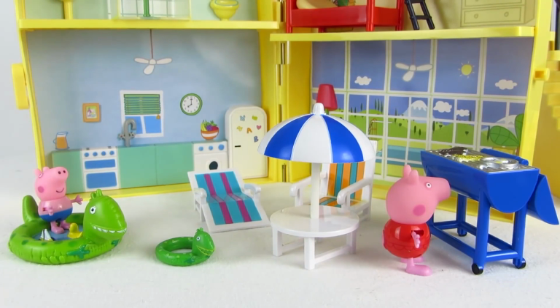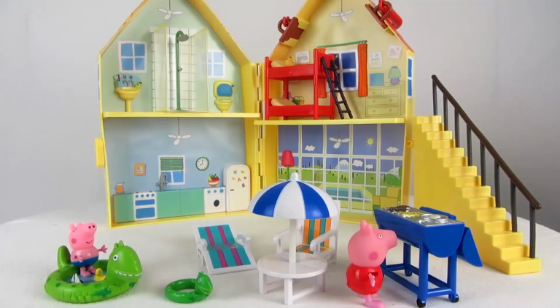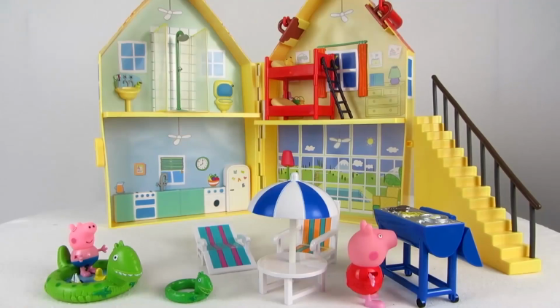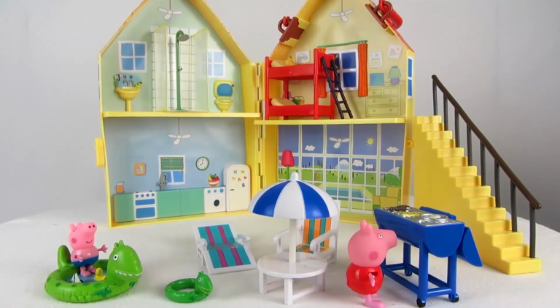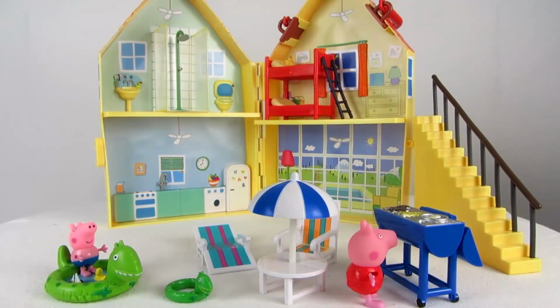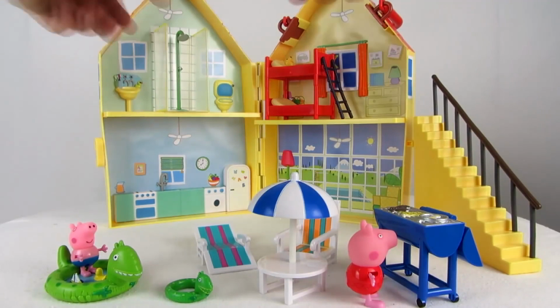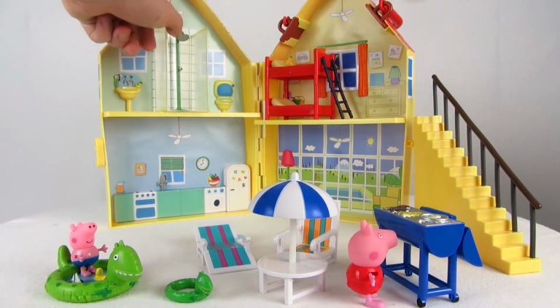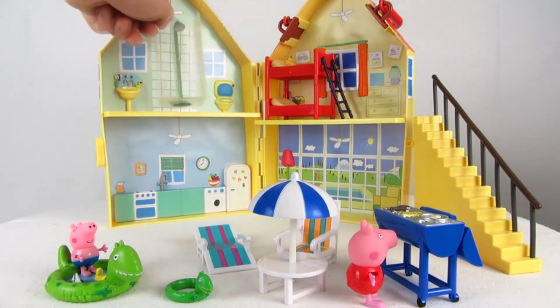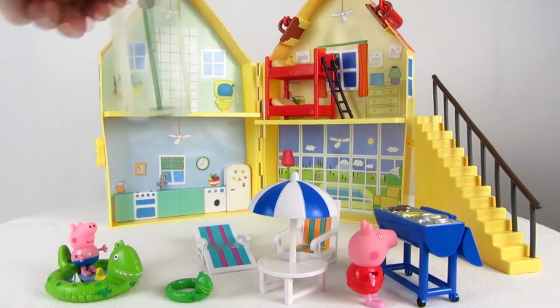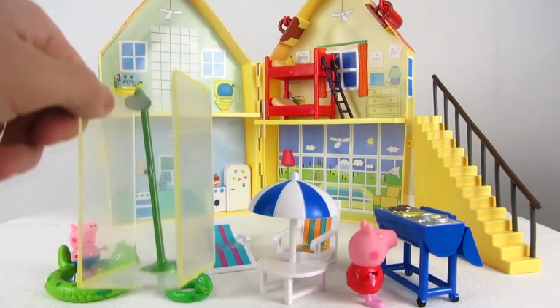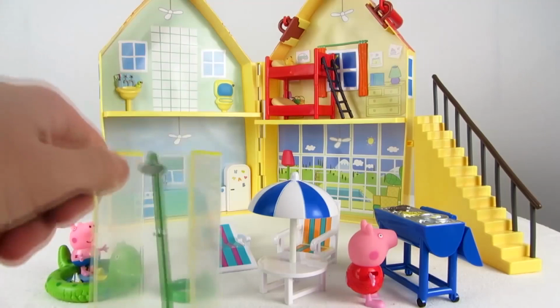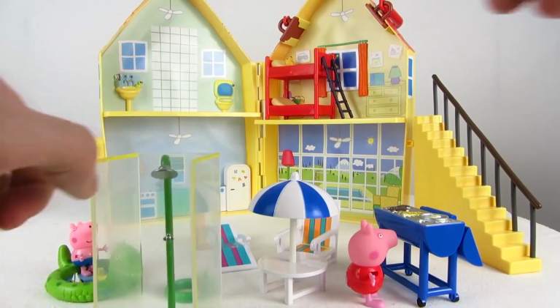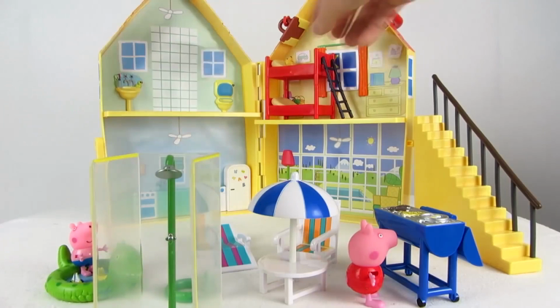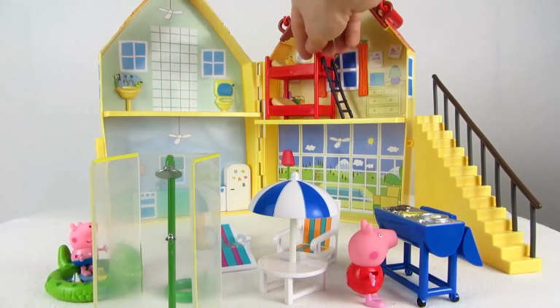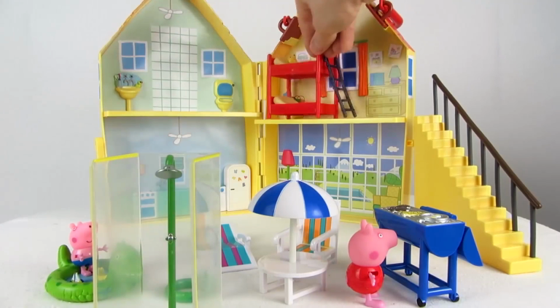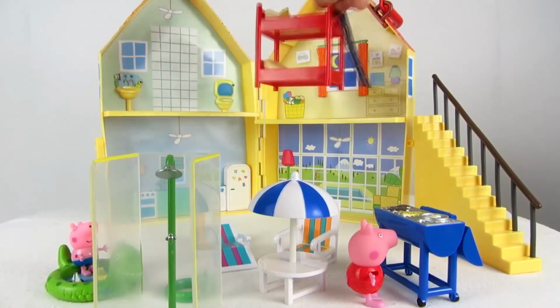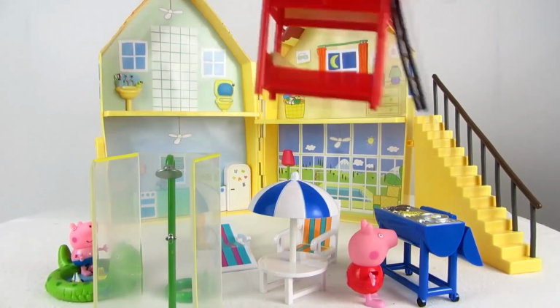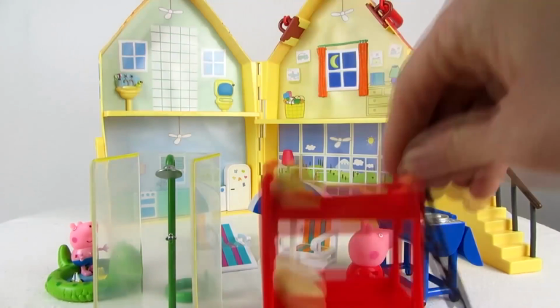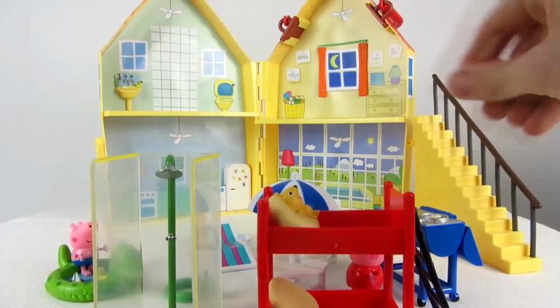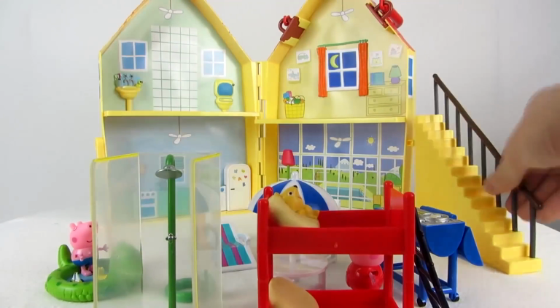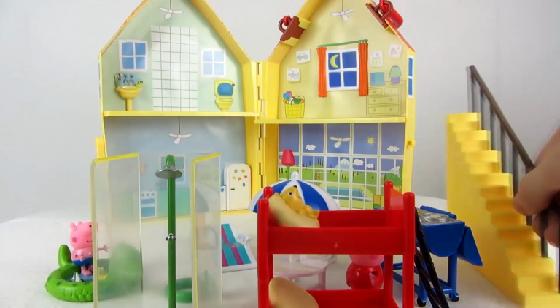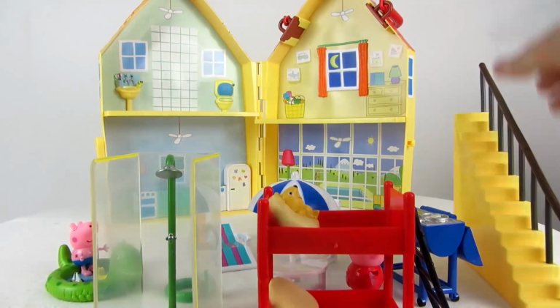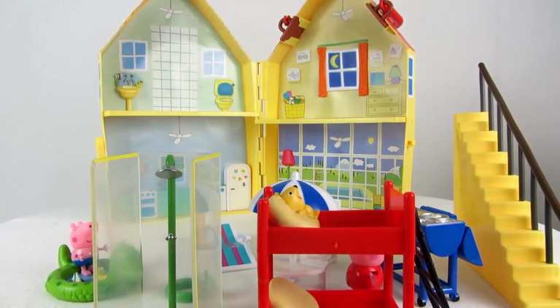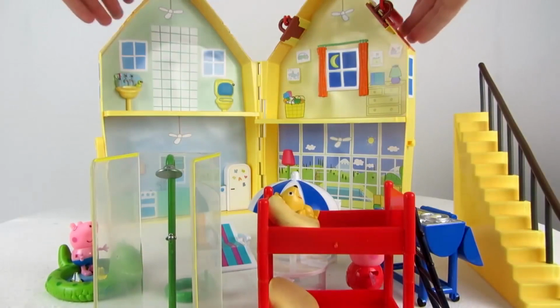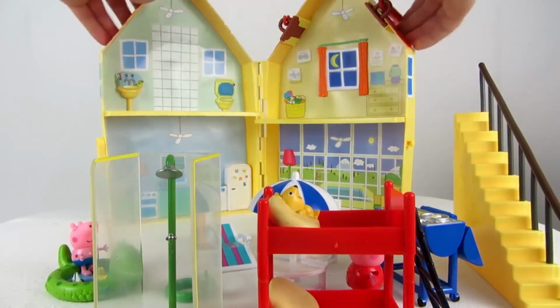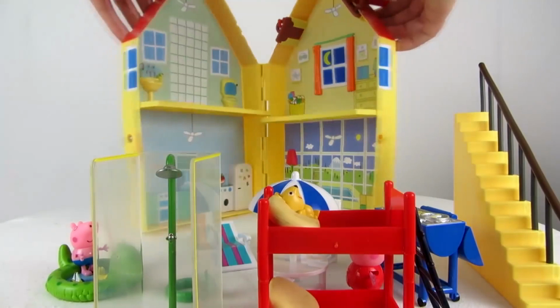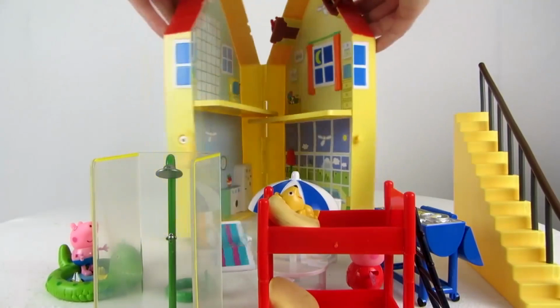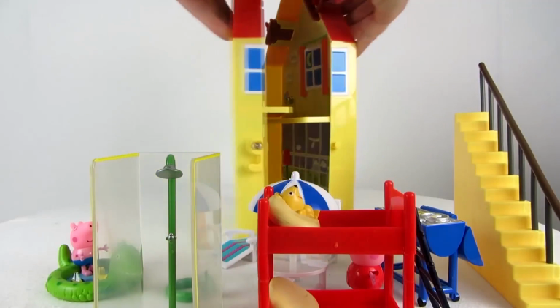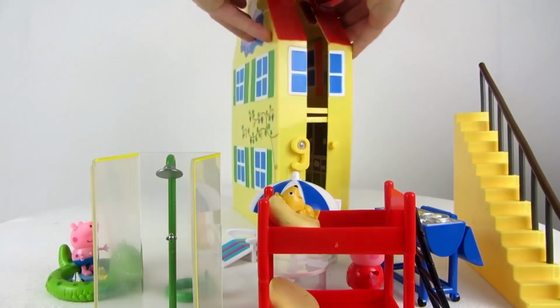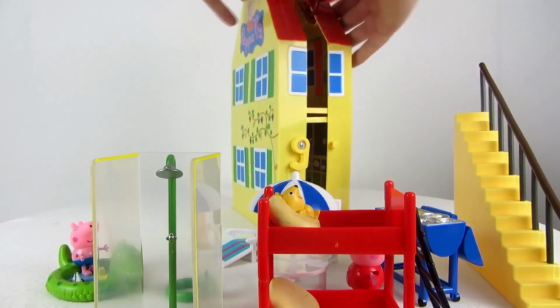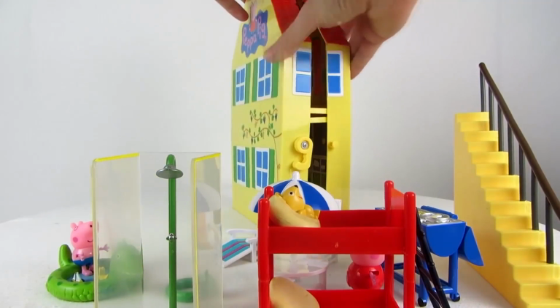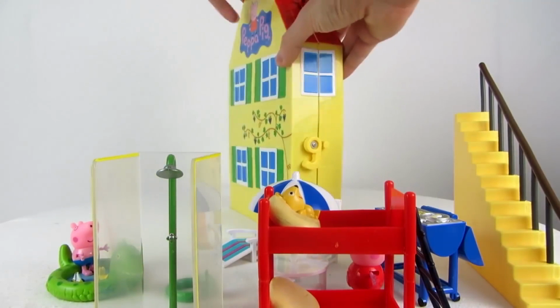Now let's clear the villa back out and see how the fold-up process works. Simply put both halves together and move the lever to the side. And that's the review of the Holiday Sunshine Villa.